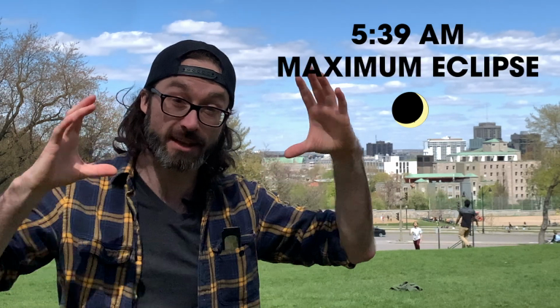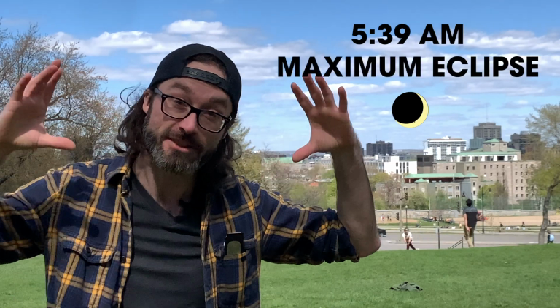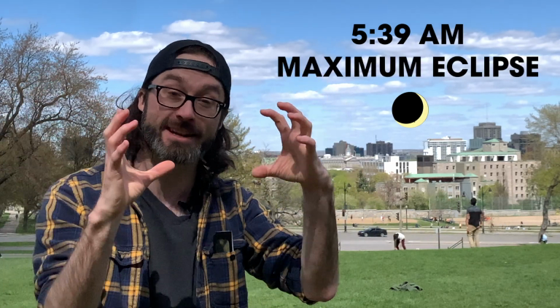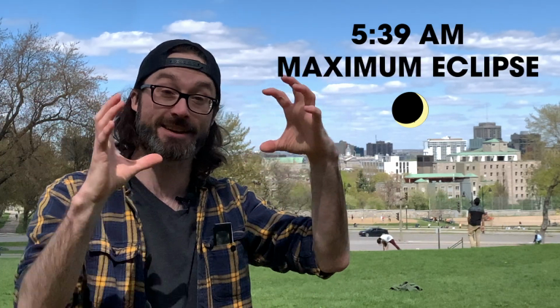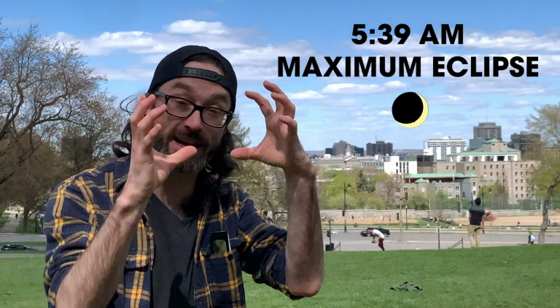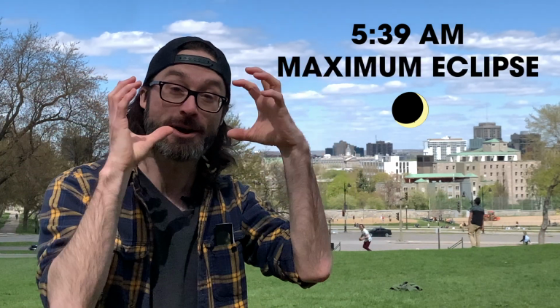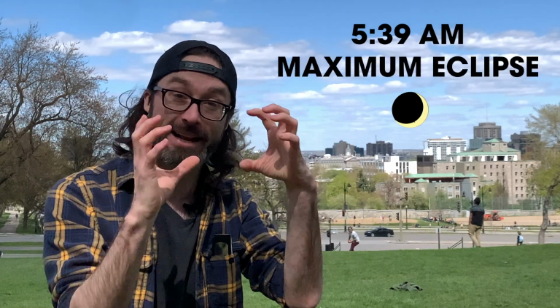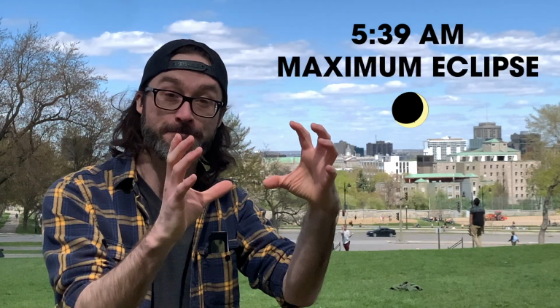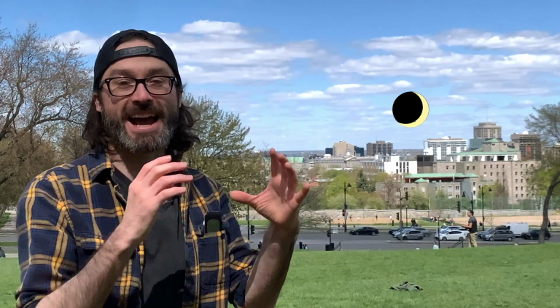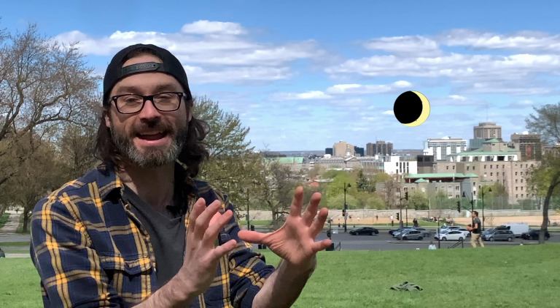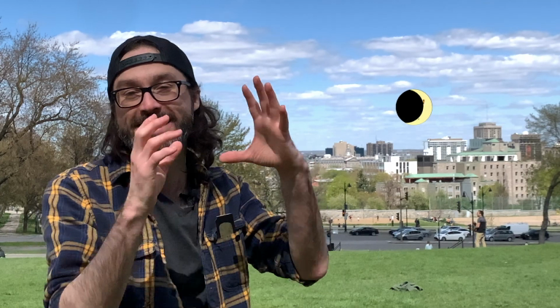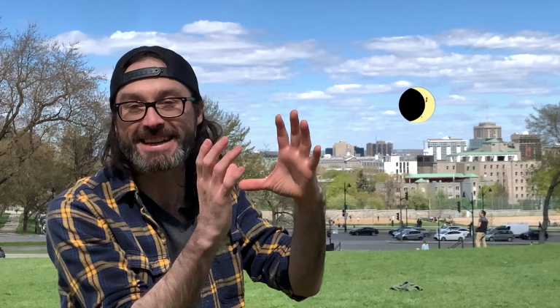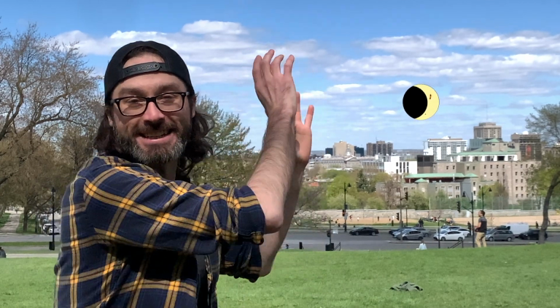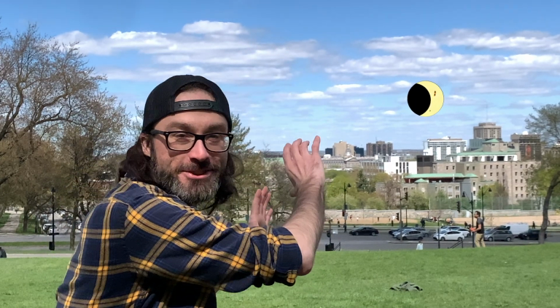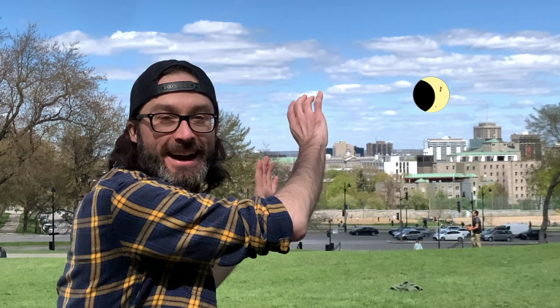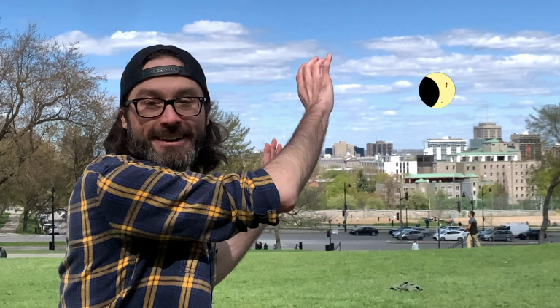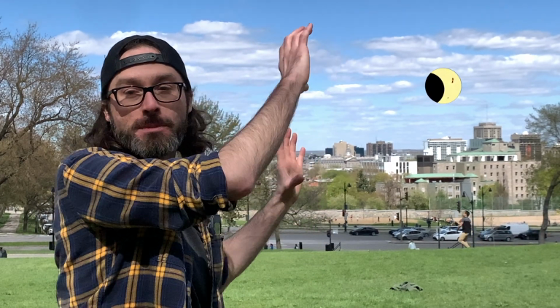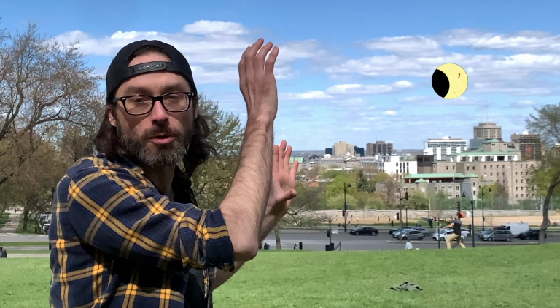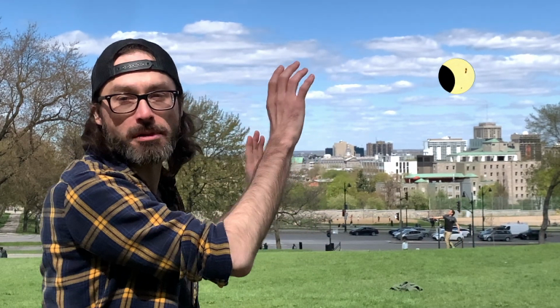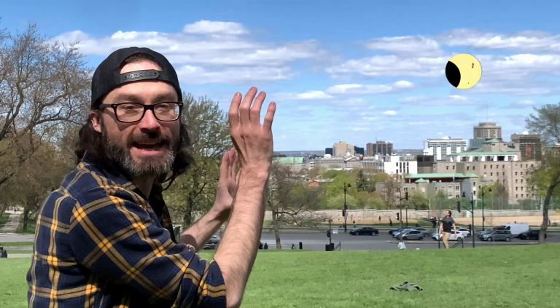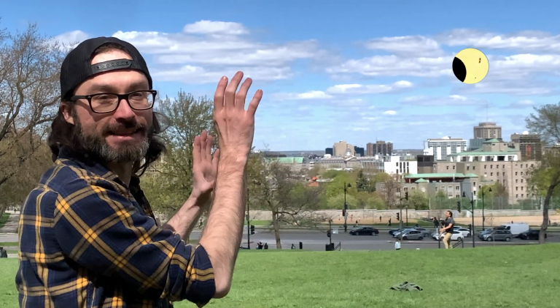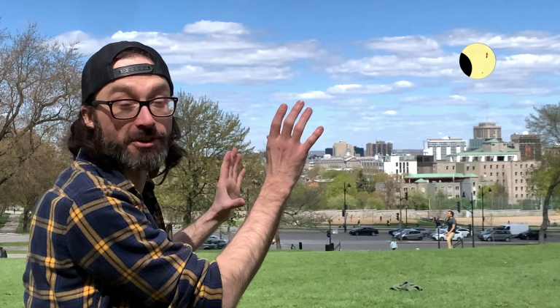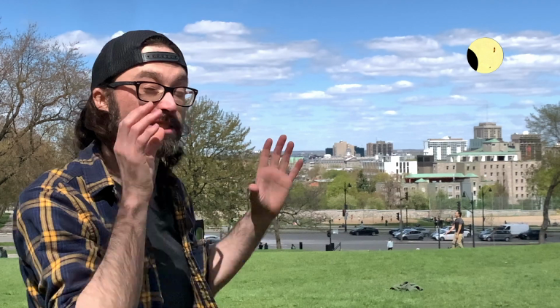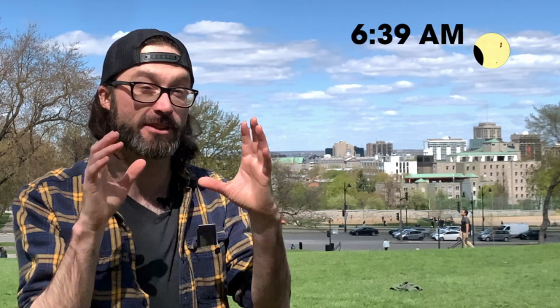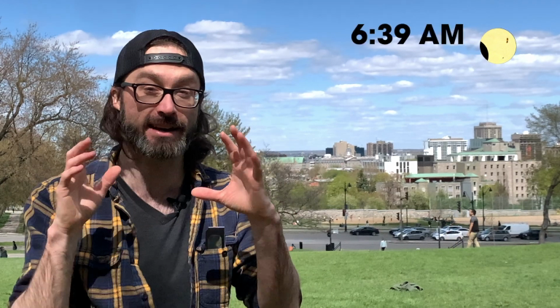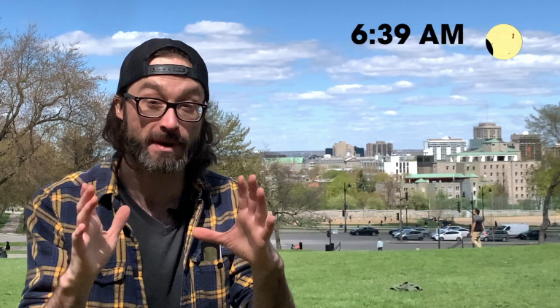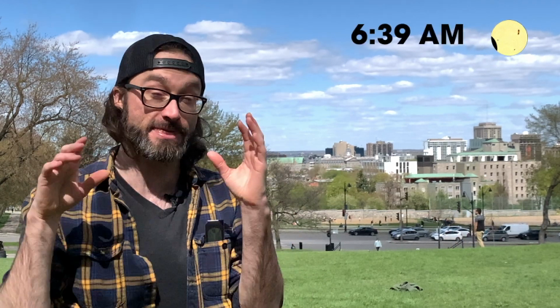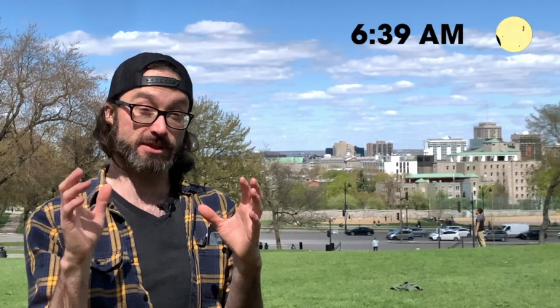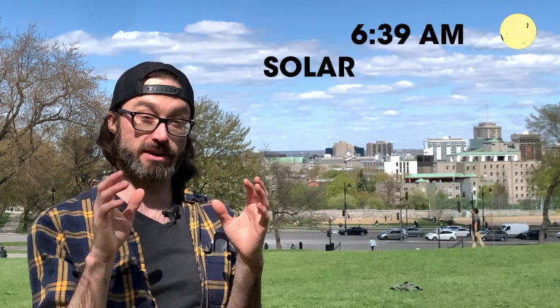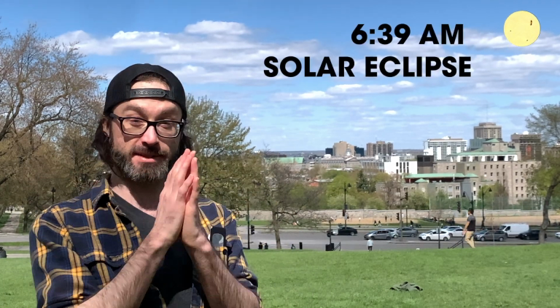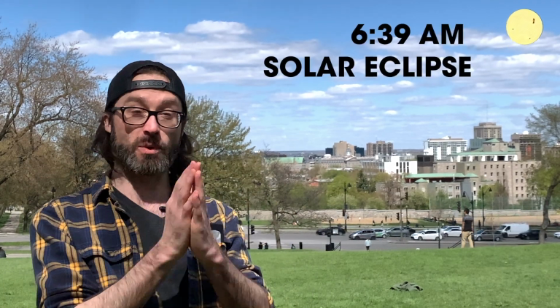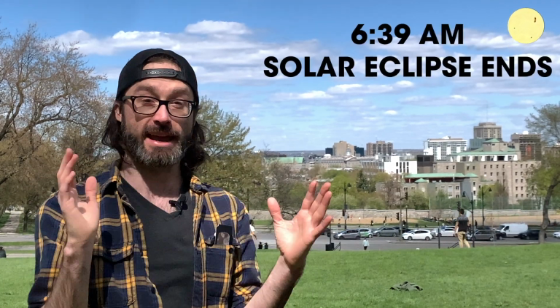It'll look like the sun has taken a giant bite out of it. After that, as the sun continues to get higher and higher, the moon will begin to block less and less of it until 6:39 a.m., and that's when the solar eclipse will end.